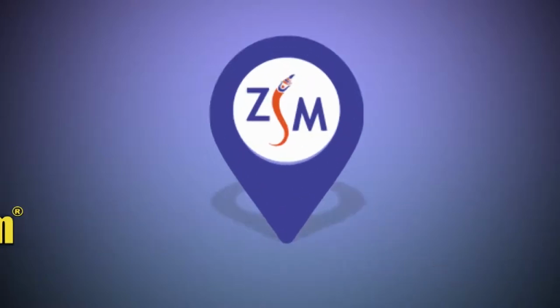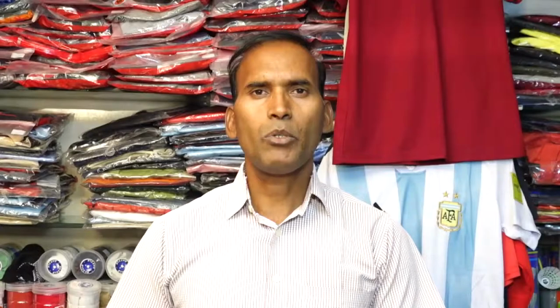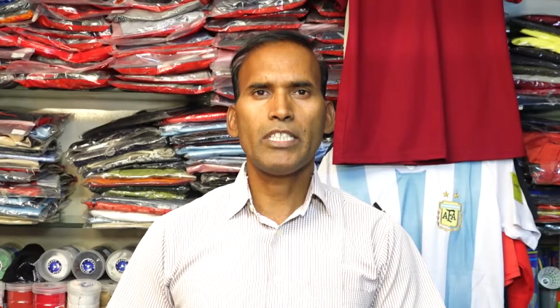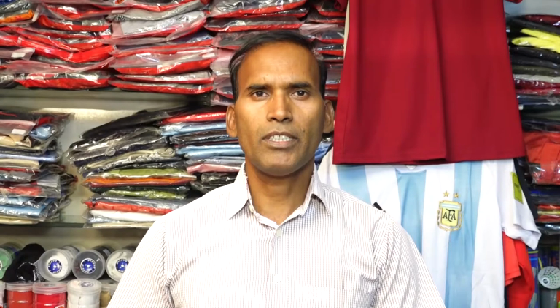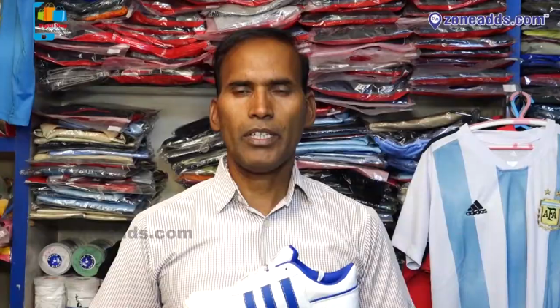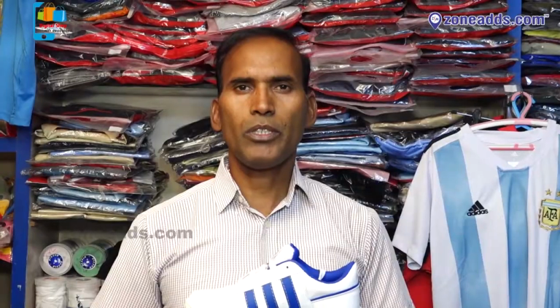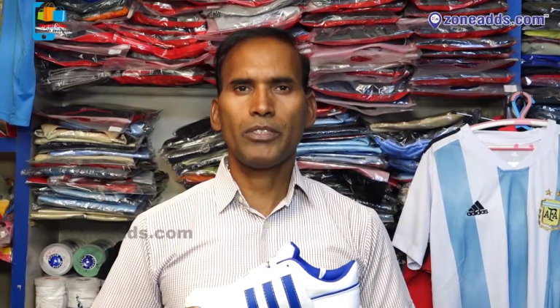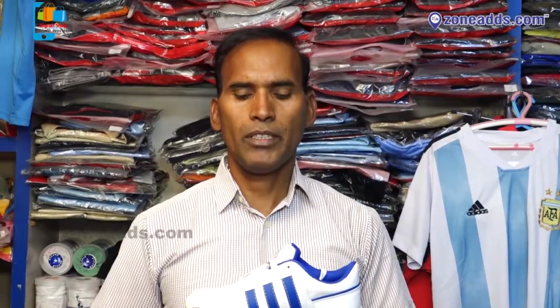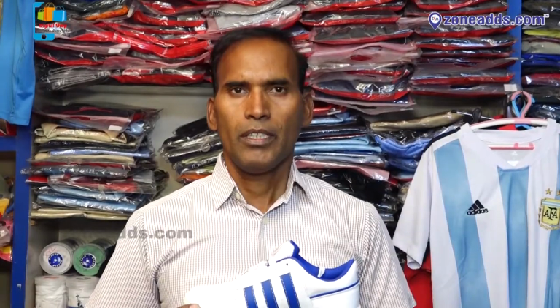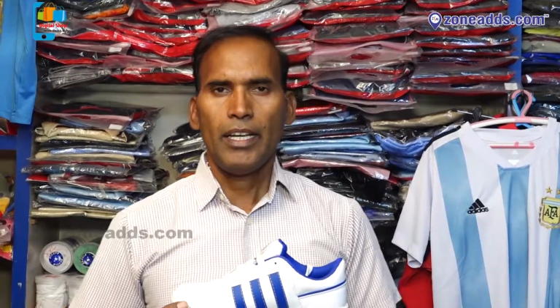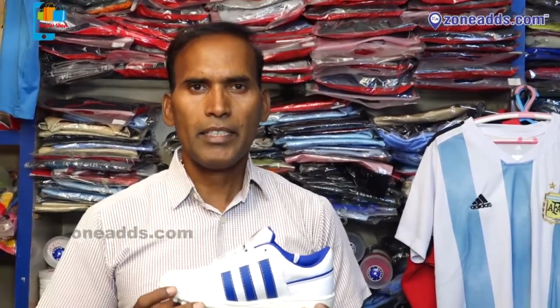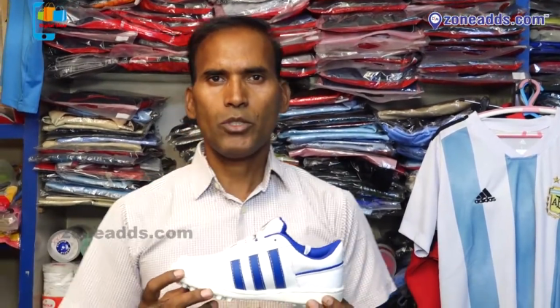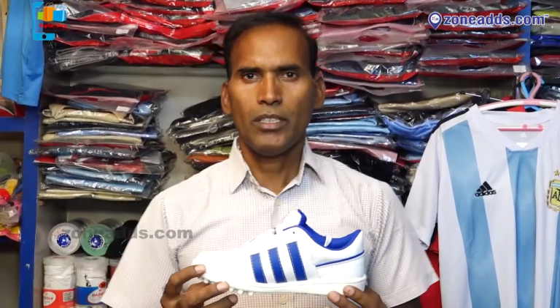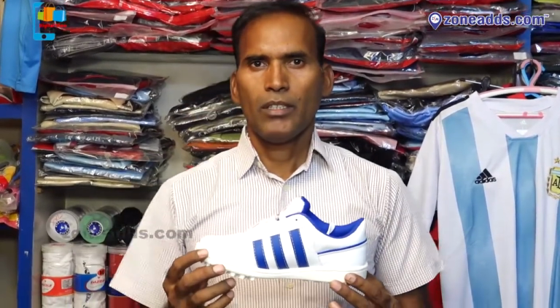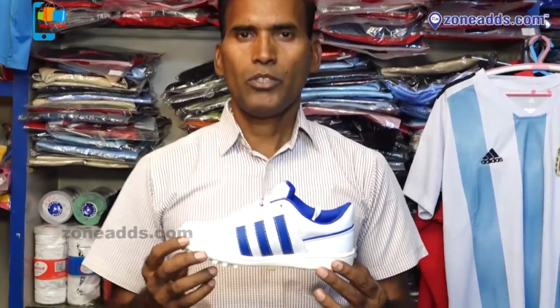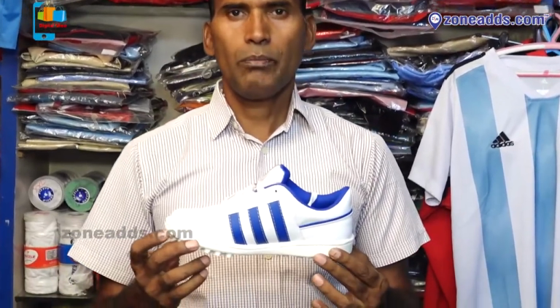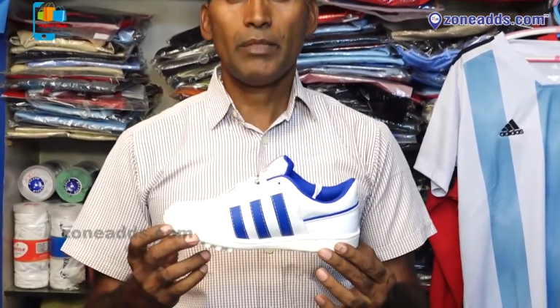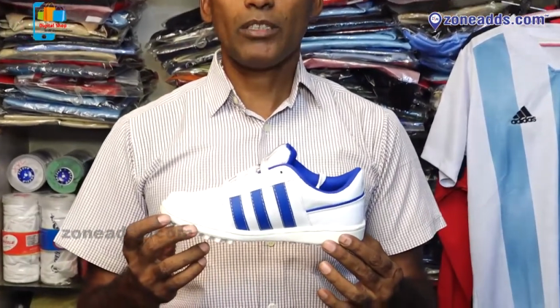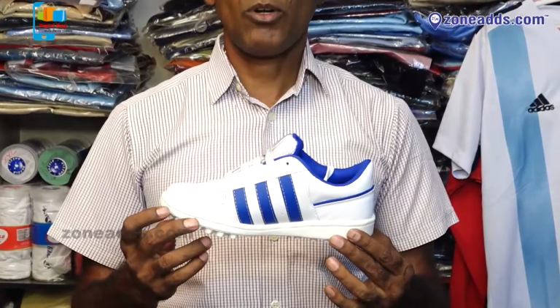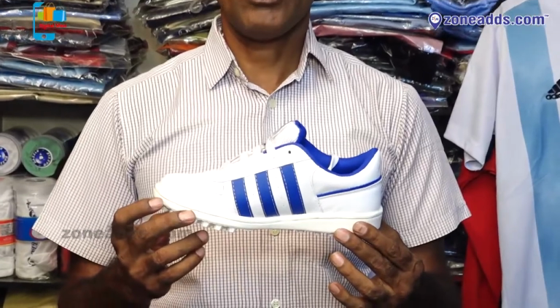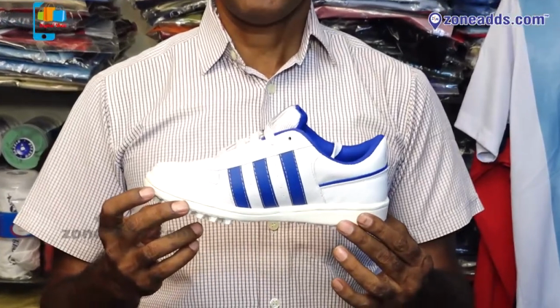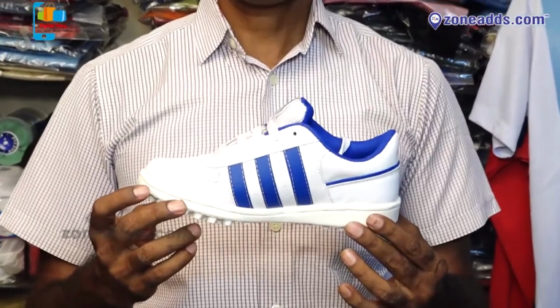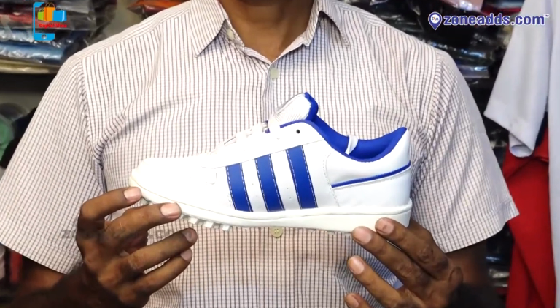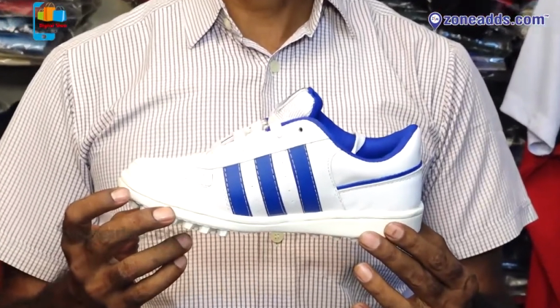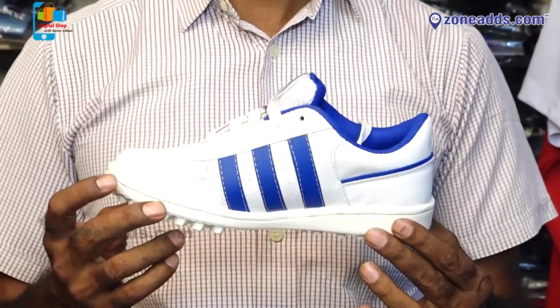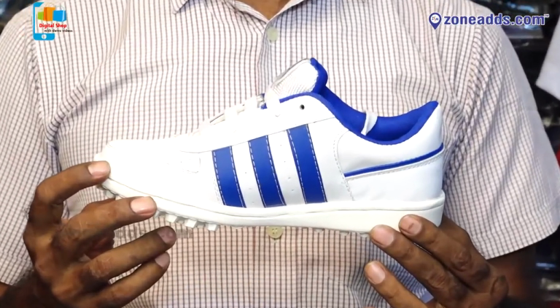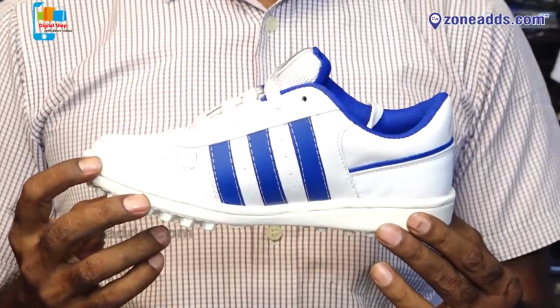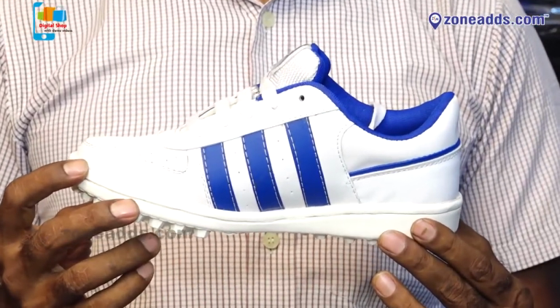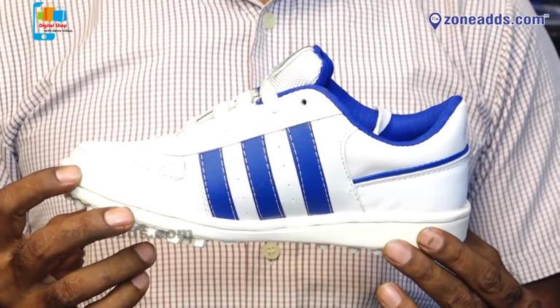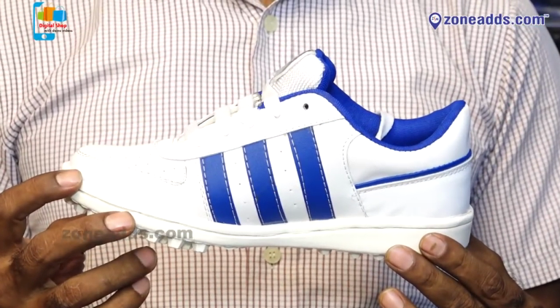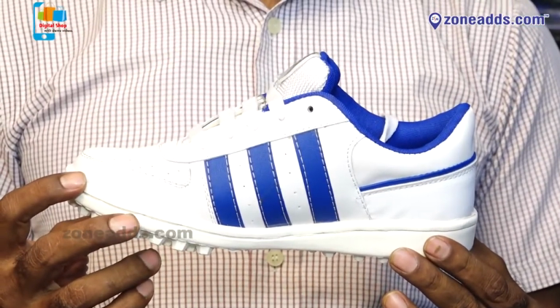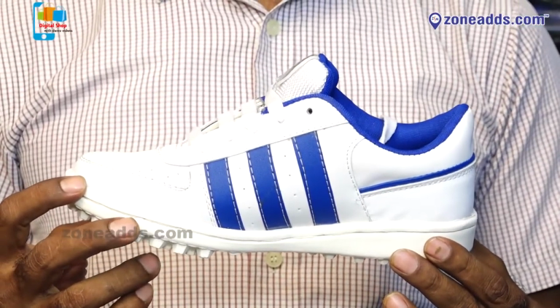Welcome to Crazy Sports. Cricket shoe introduces us. This is the AAC Cricket Shoe. This shoe is a basic model. Even you can play the Ranji Trophy, local tournaments.